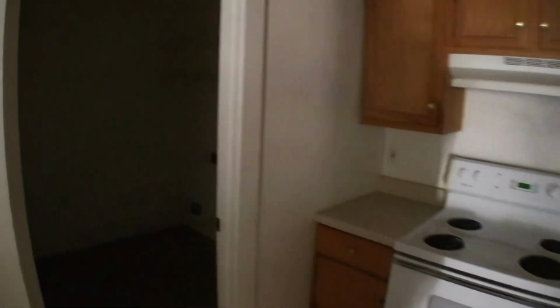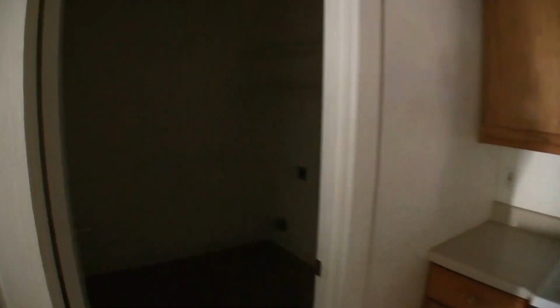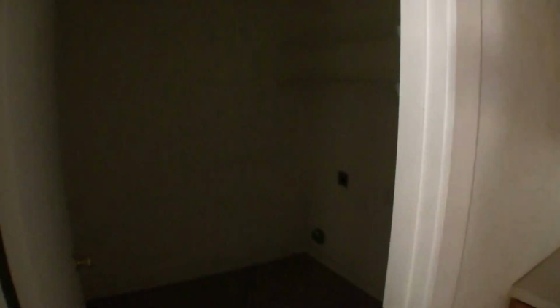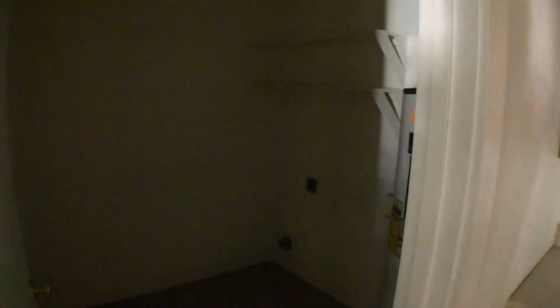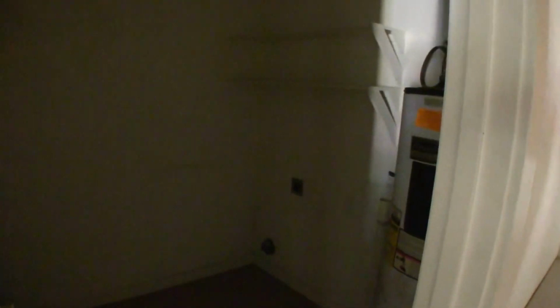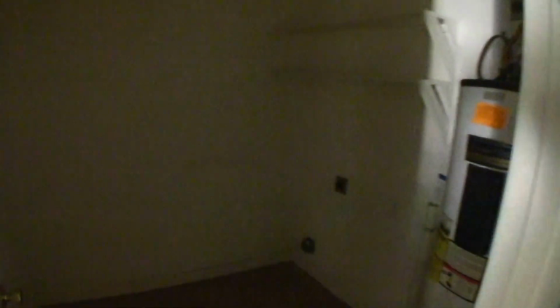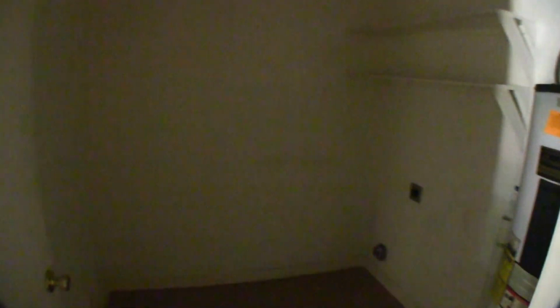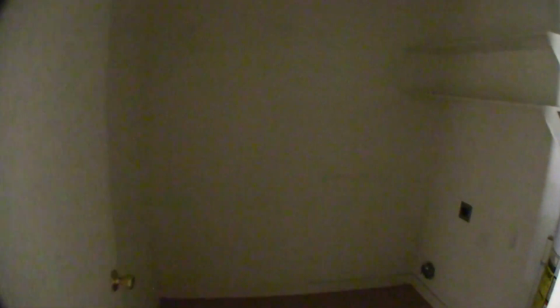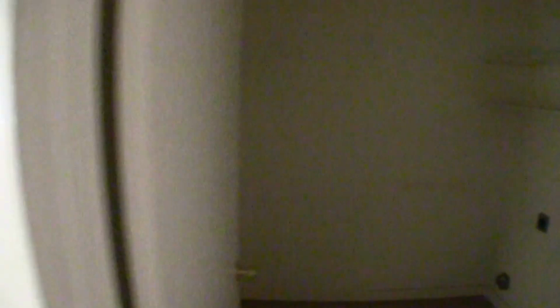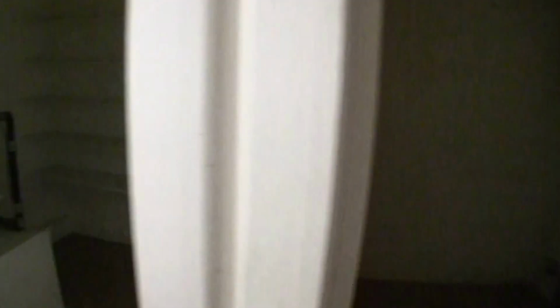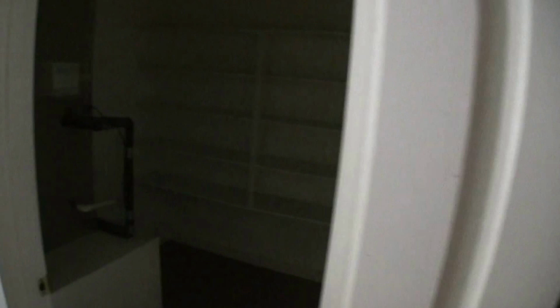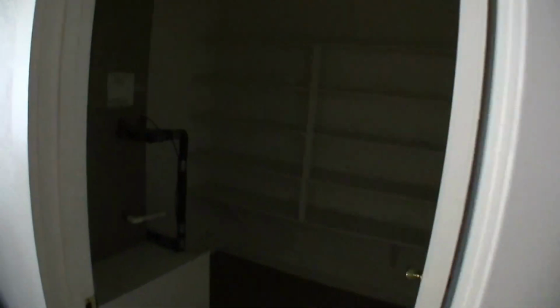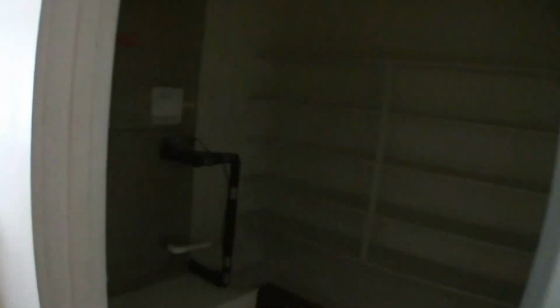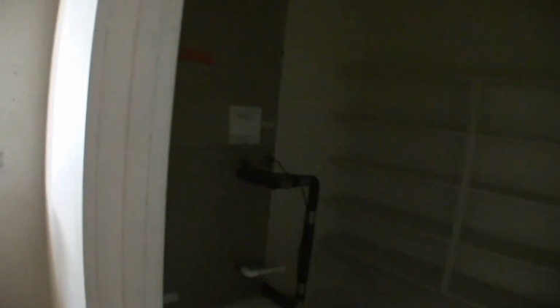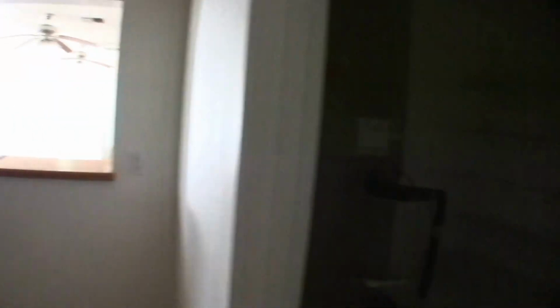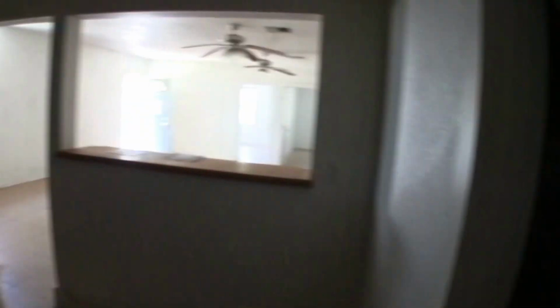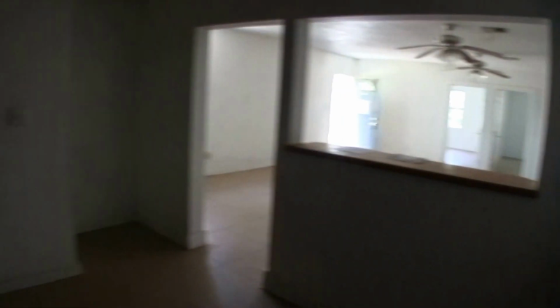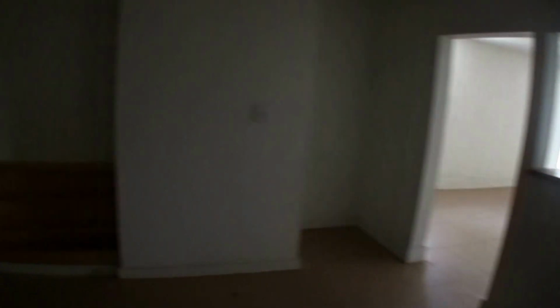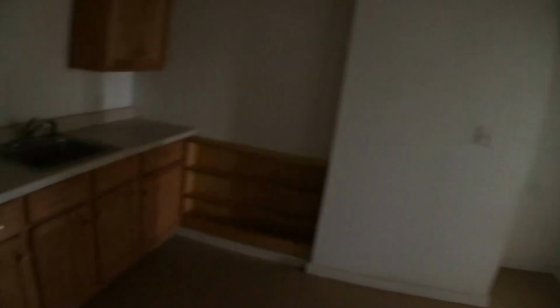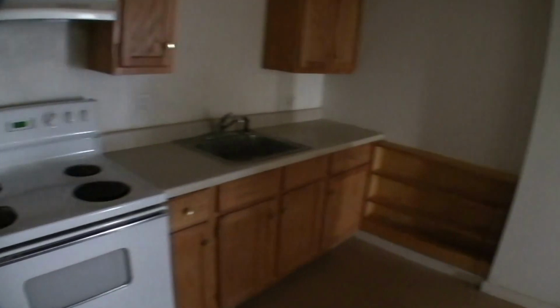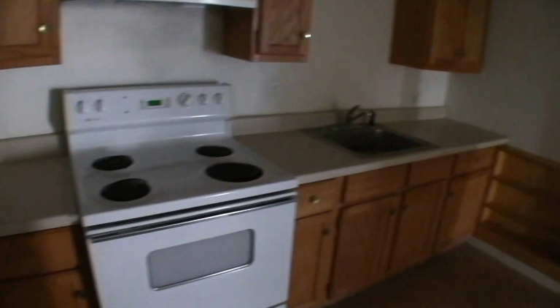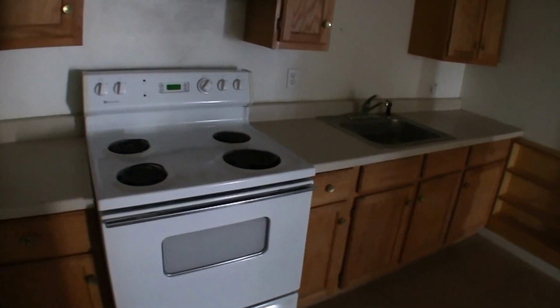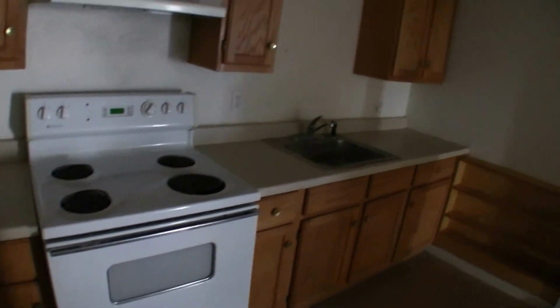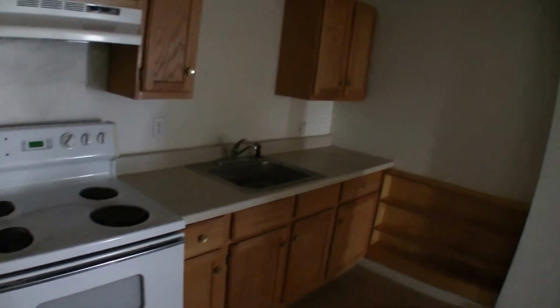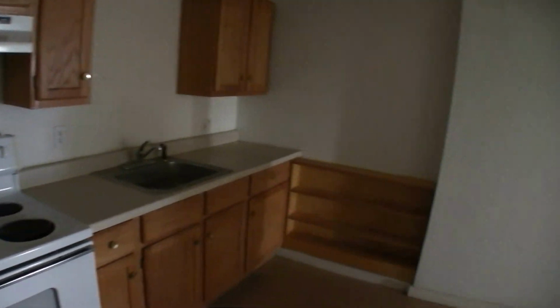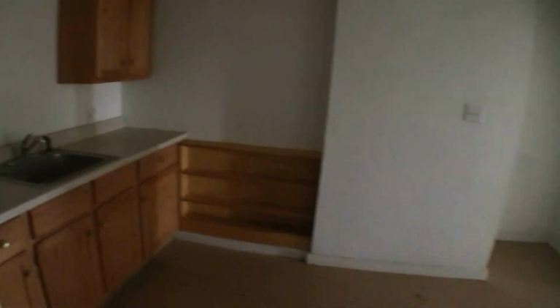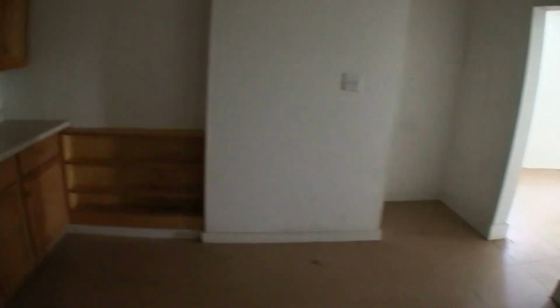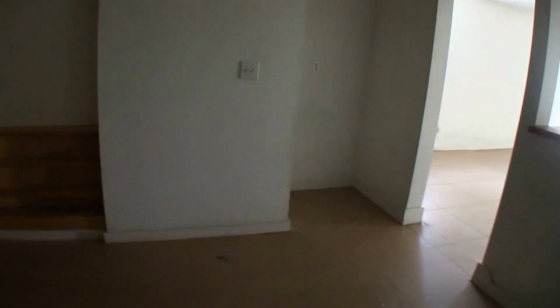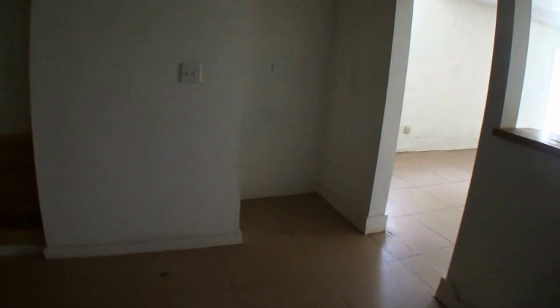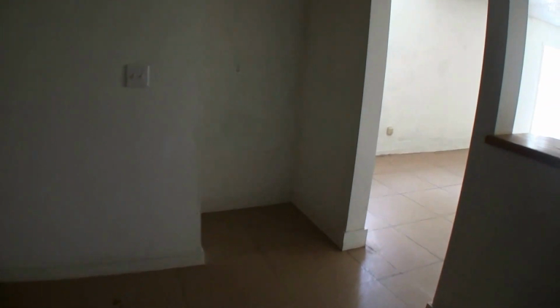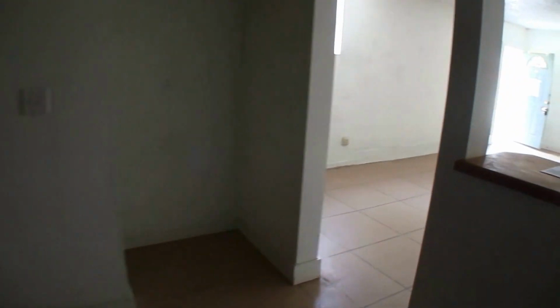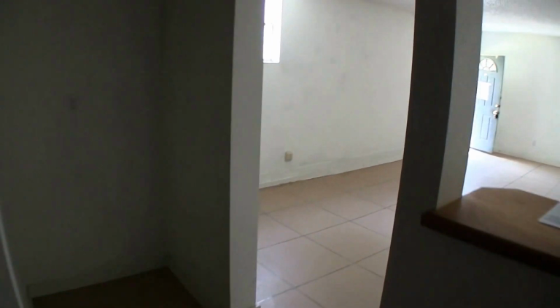The utility room has your washer and dryer connections in here, as well as your pantry and your HVAC. The kitchen does have an electric range, a modest amount of countertop space, and a little nook here for your refrigerator.